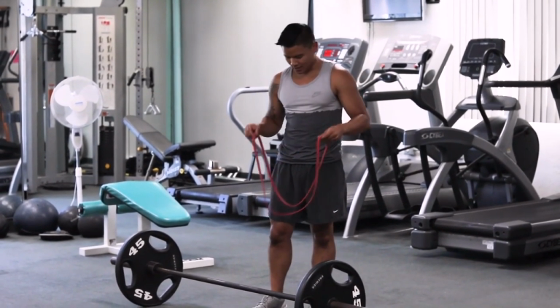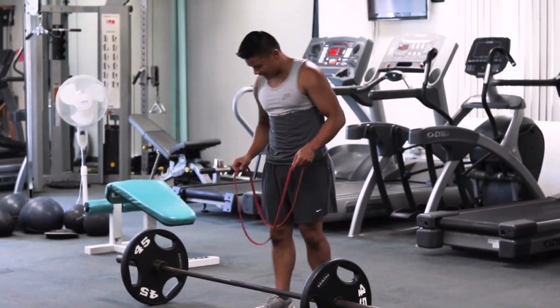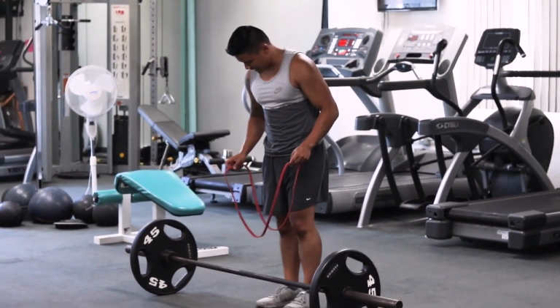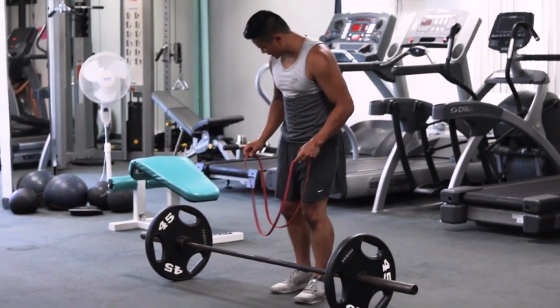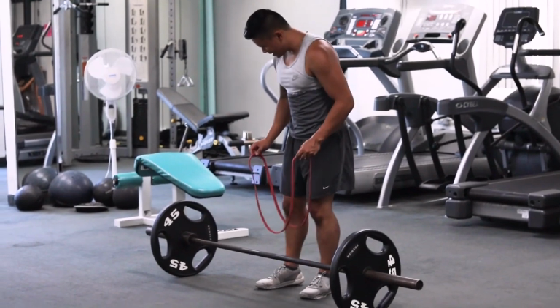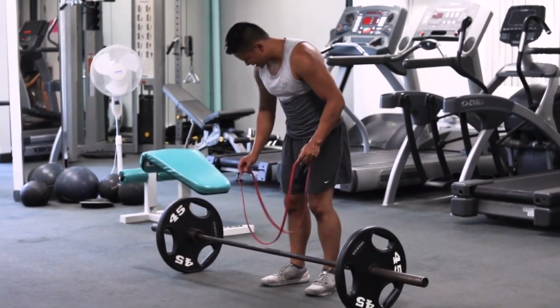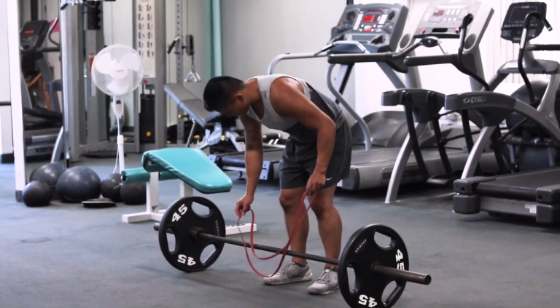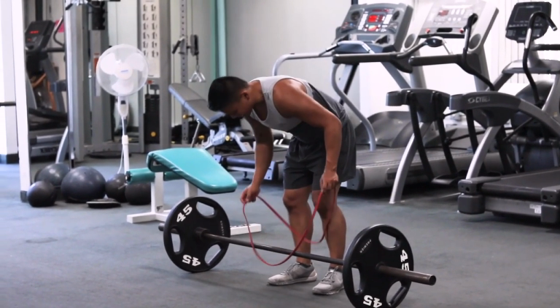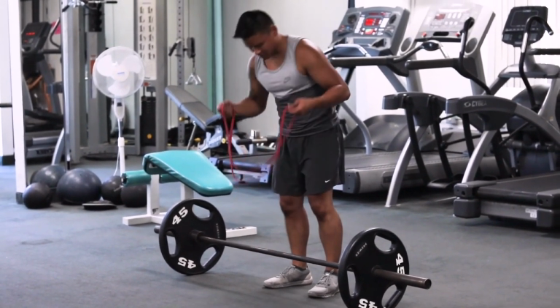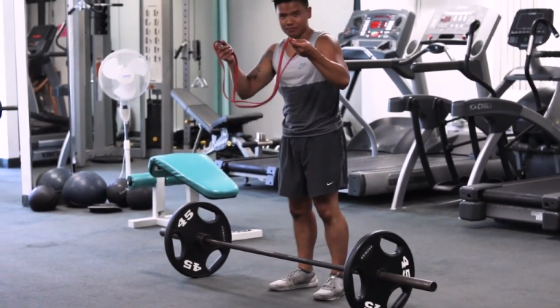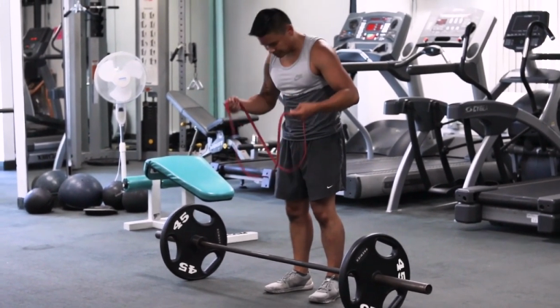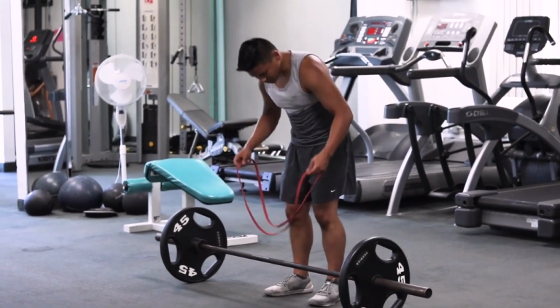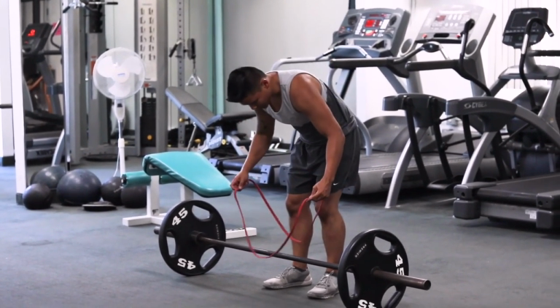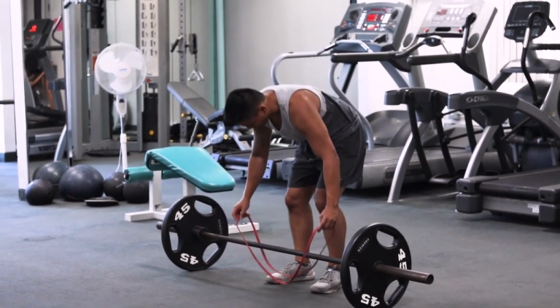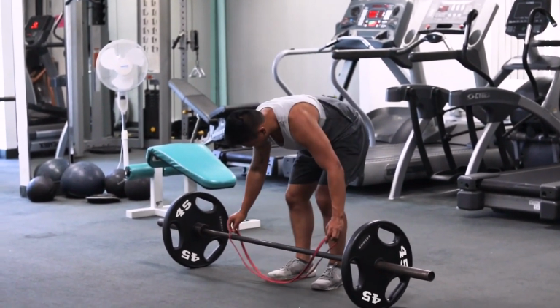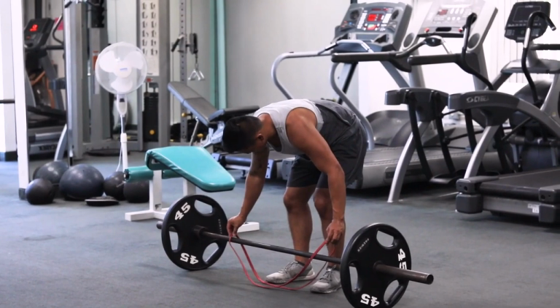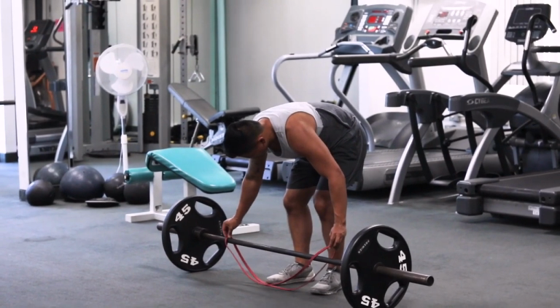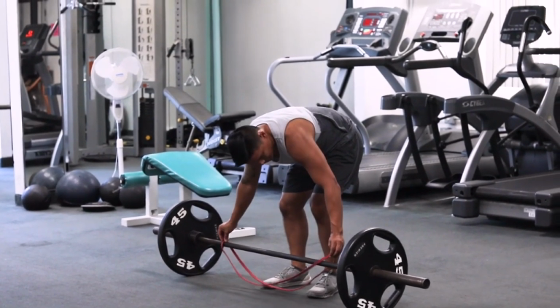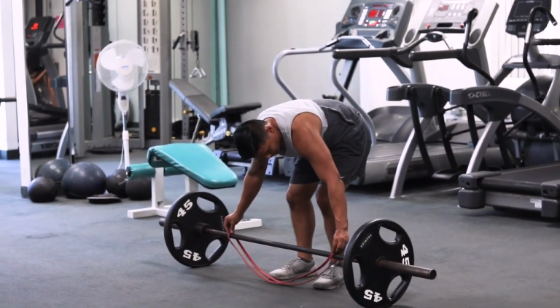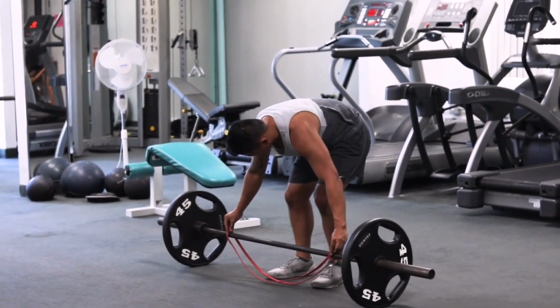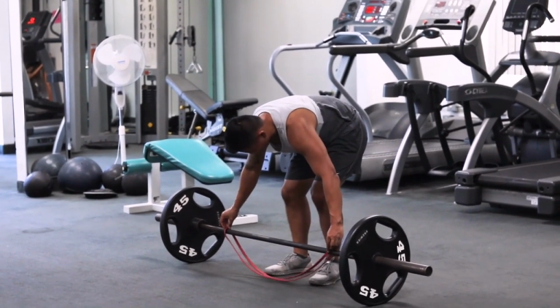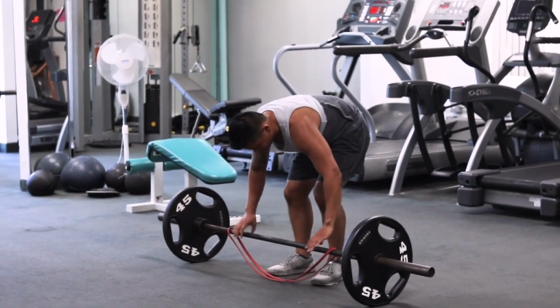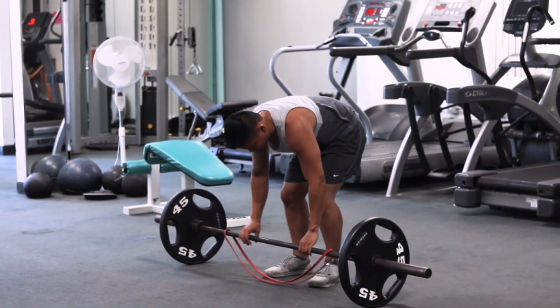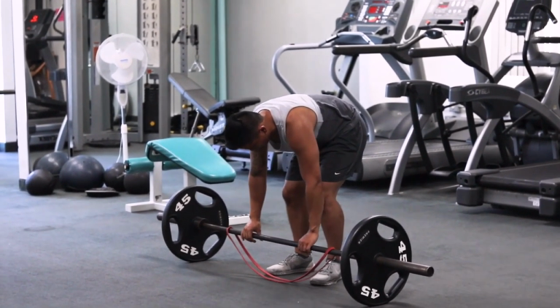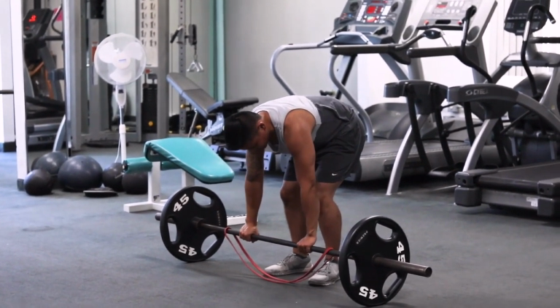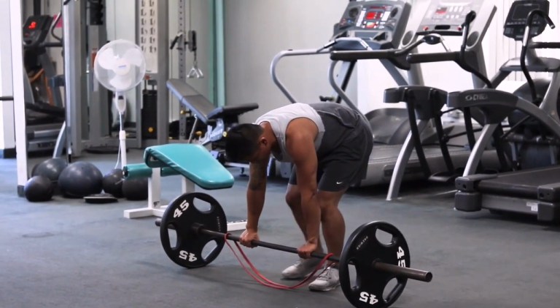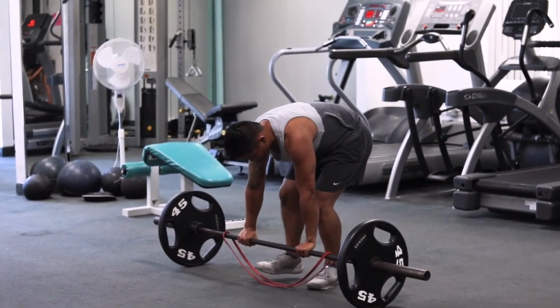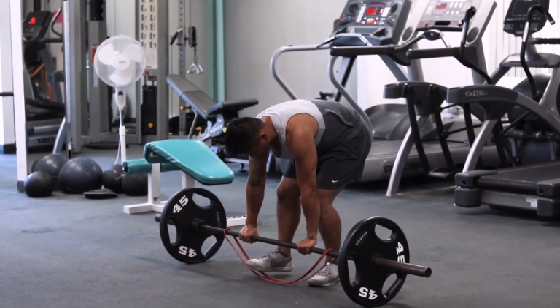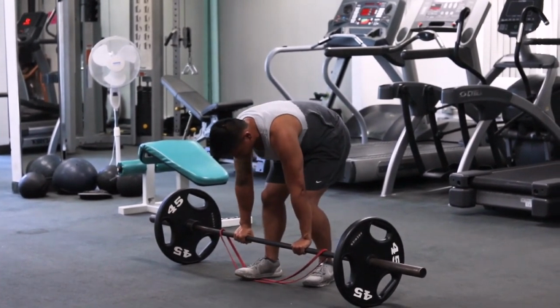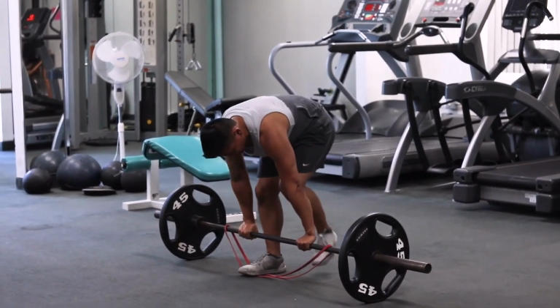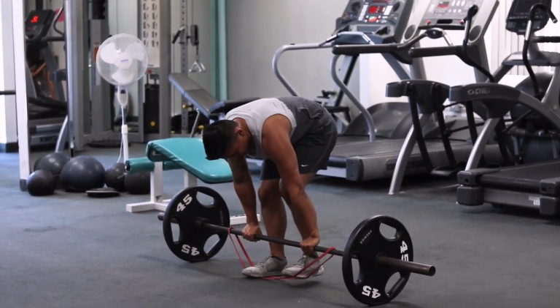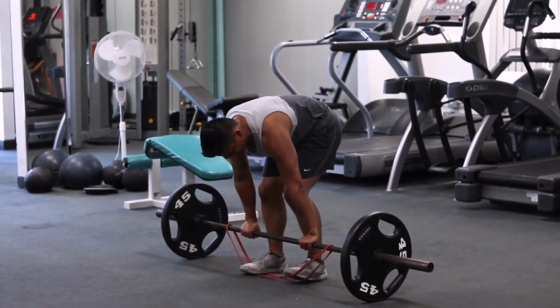To set up really easily, you don't need any special racks or anything. You simply get a band, put it over like this, make sure they're relatively even on both sides, find your grip, and then step evenly on both sides.